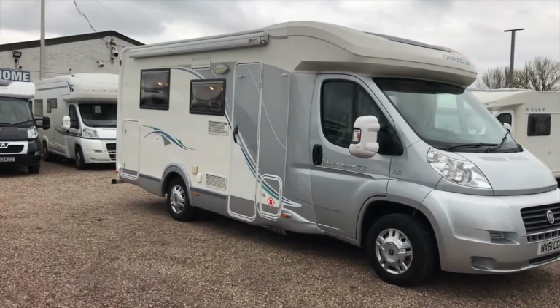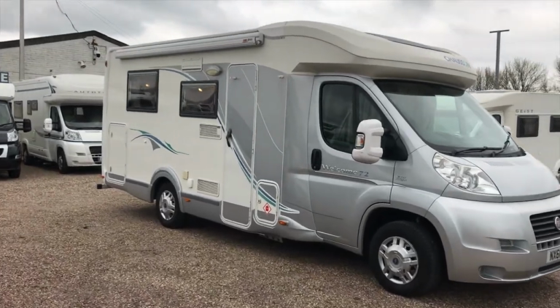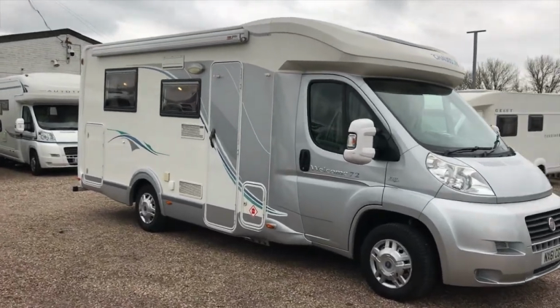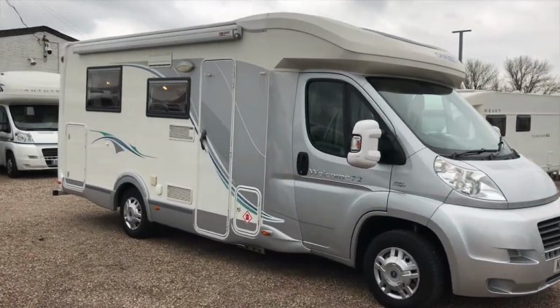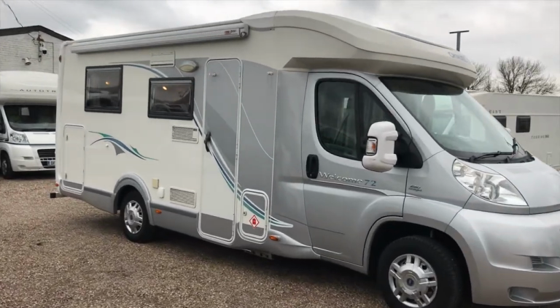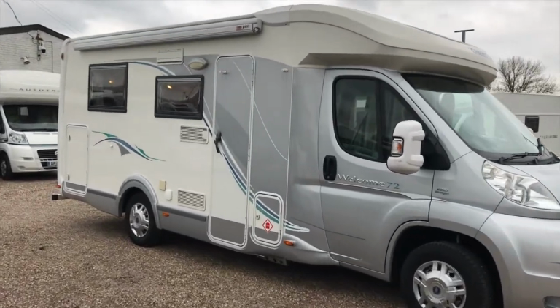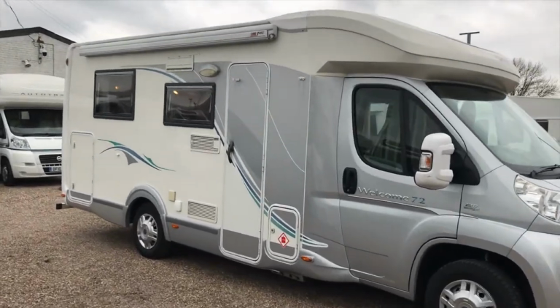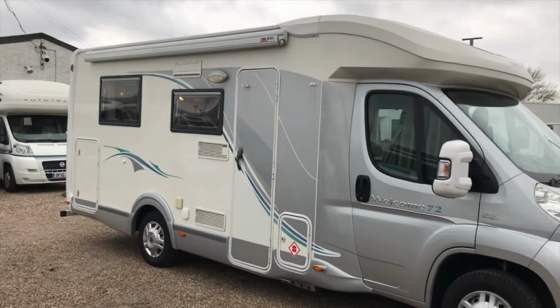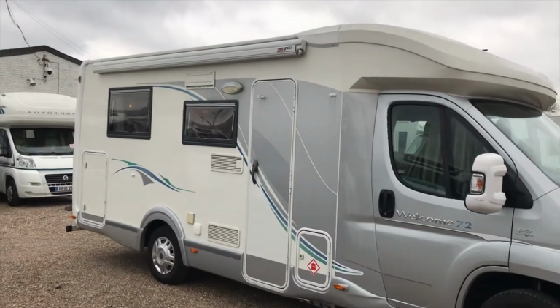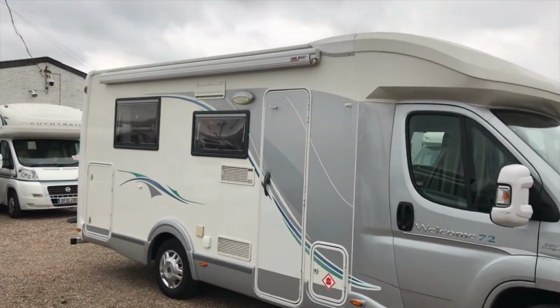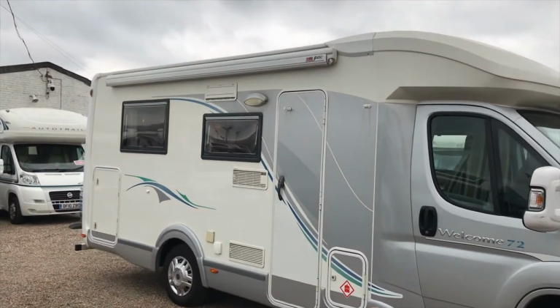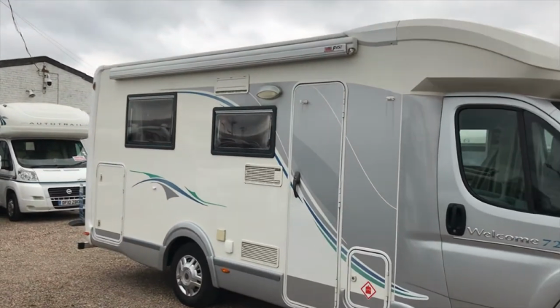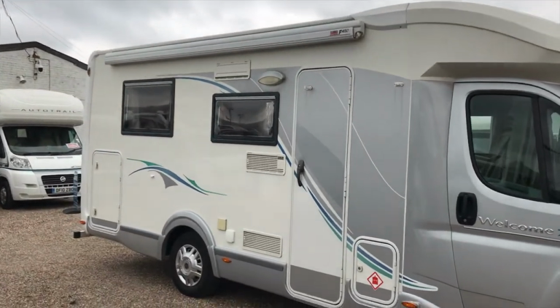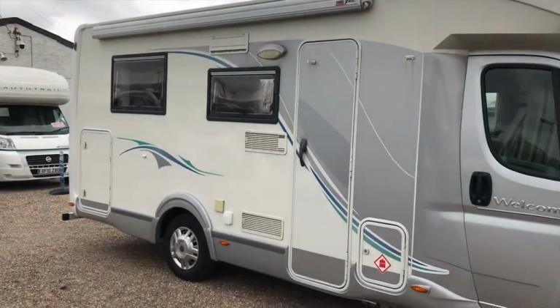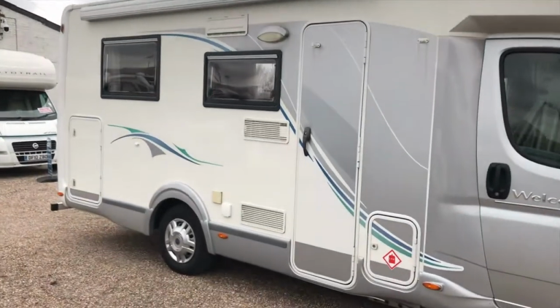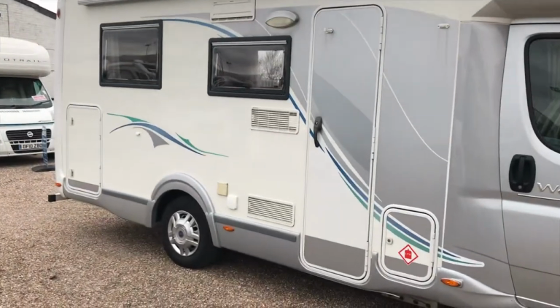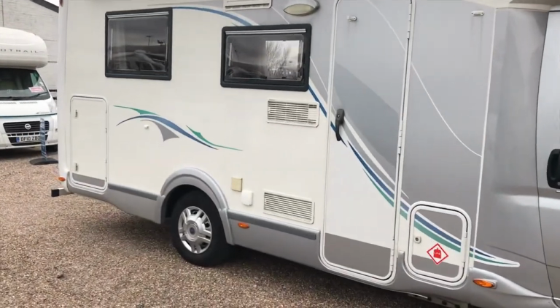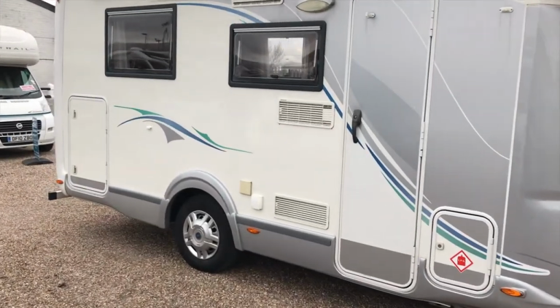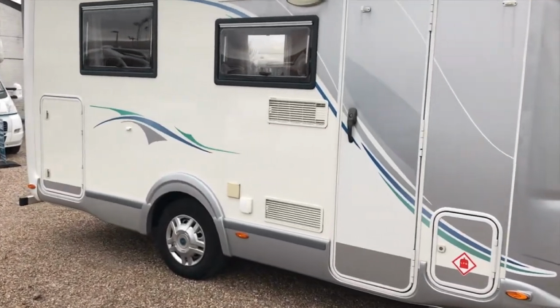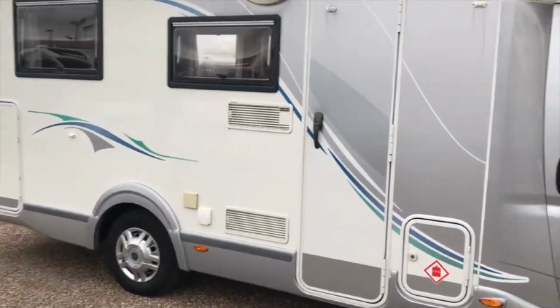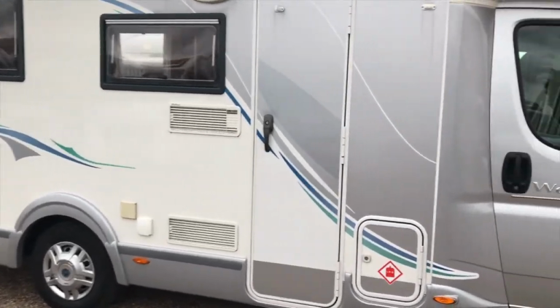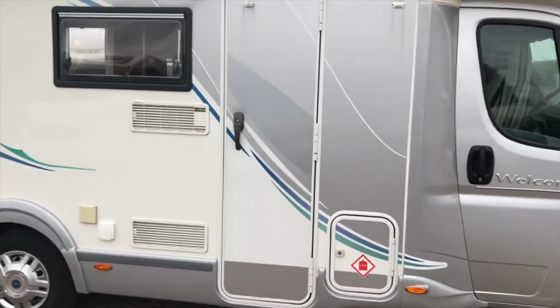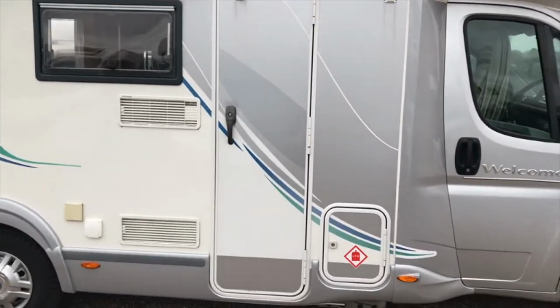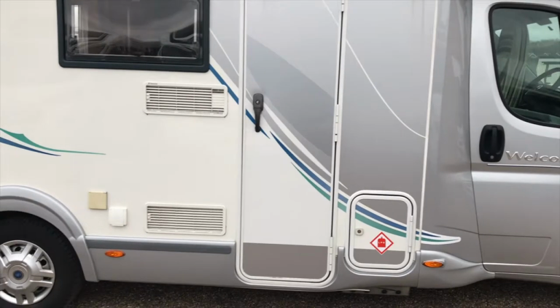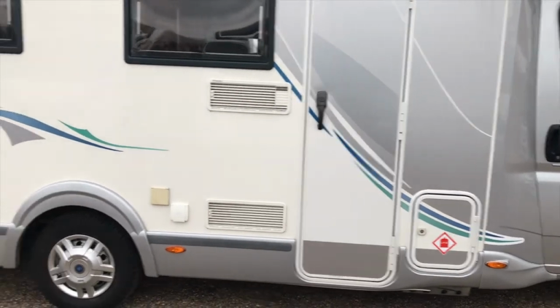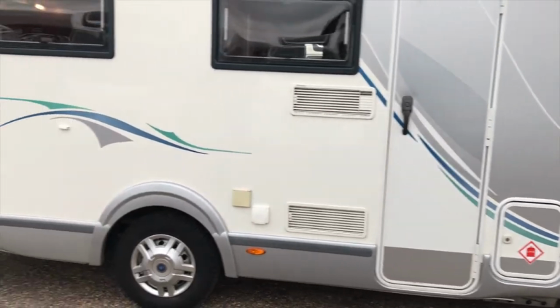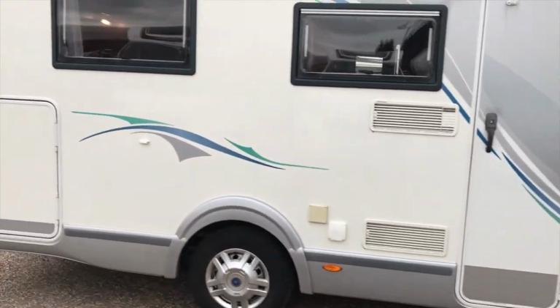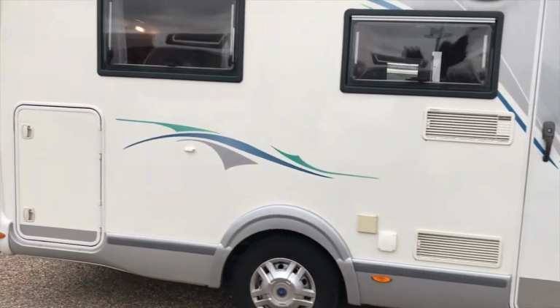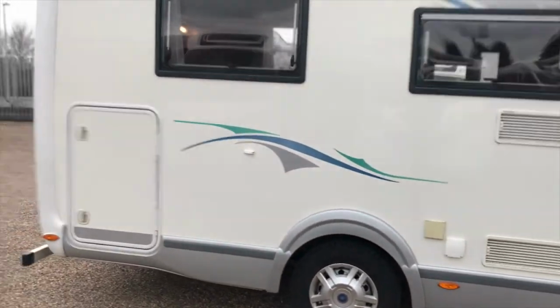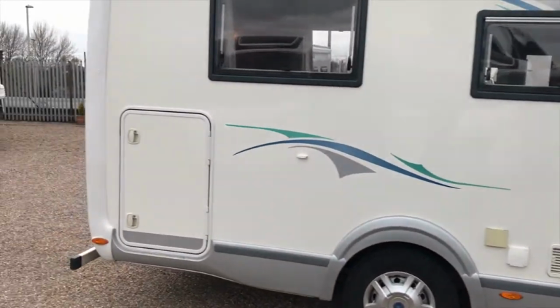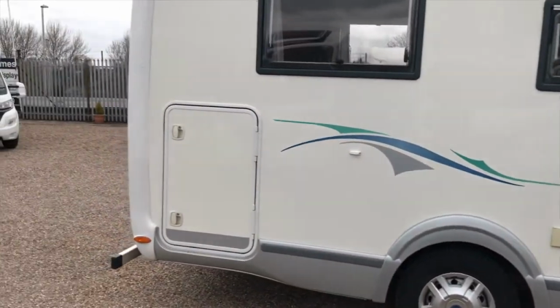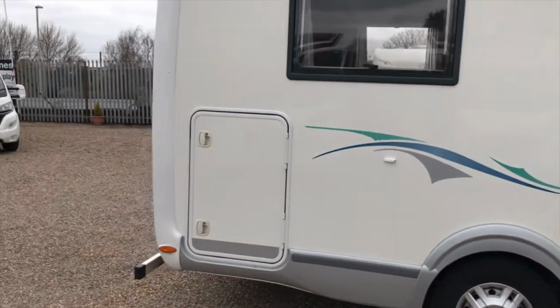It has a really impressive exterior look. I have the Fiamma wind-out on it, the electric hook-up on this side, as well as the gas locker.